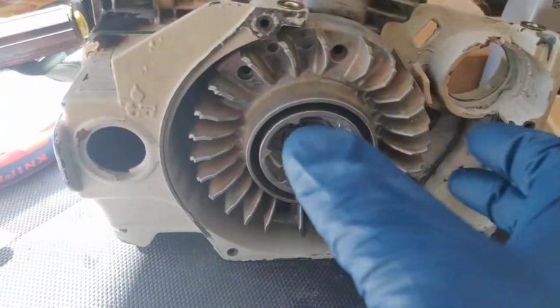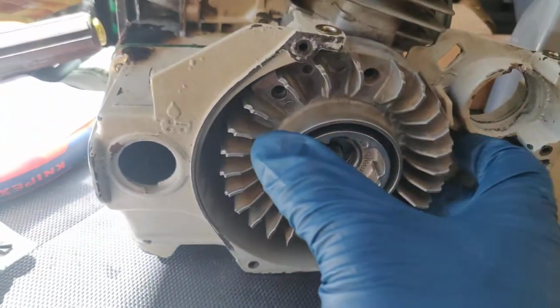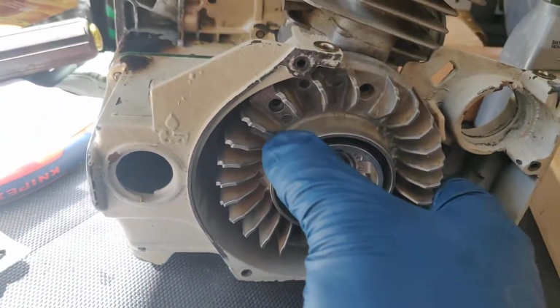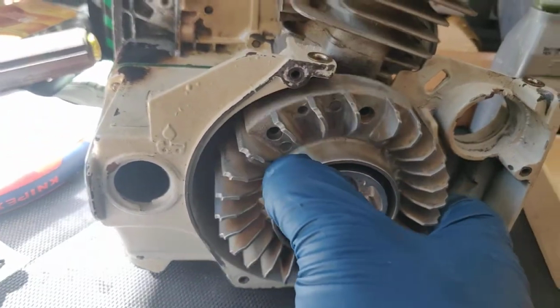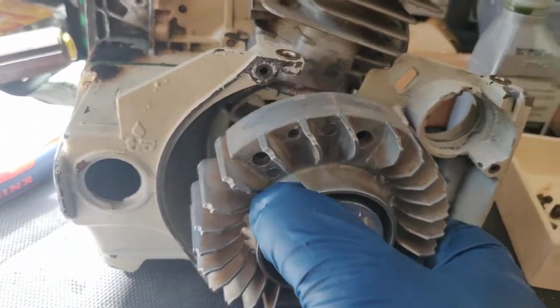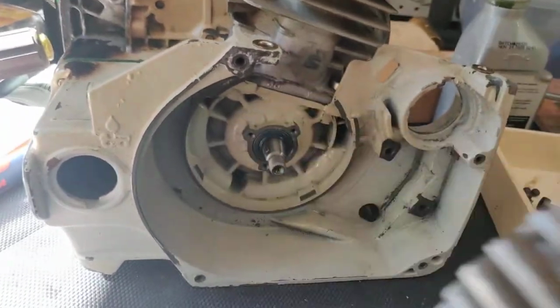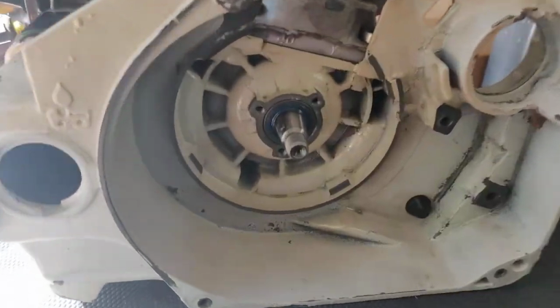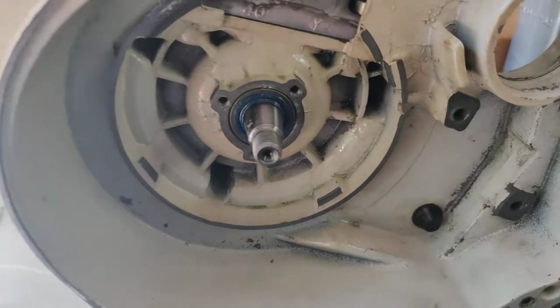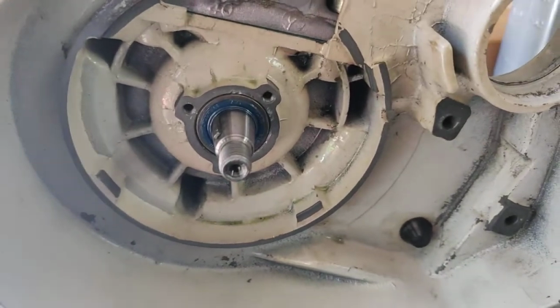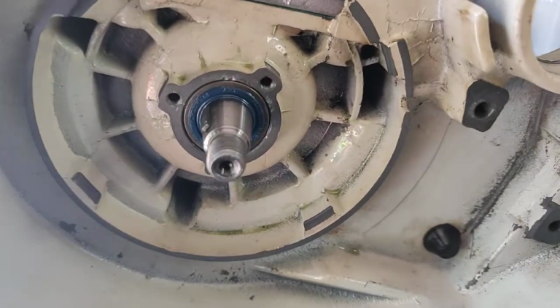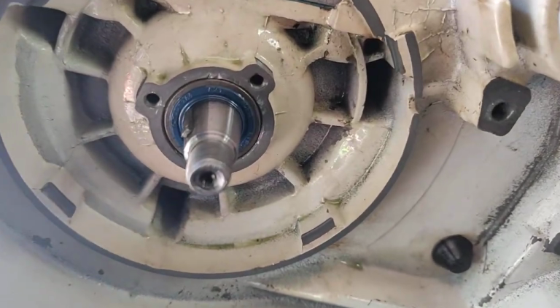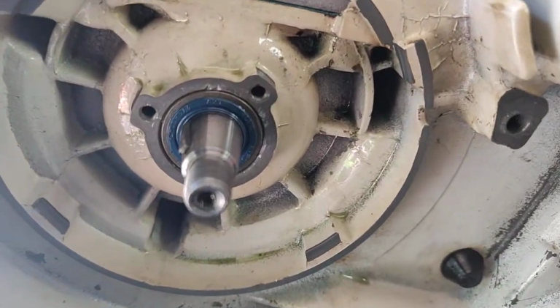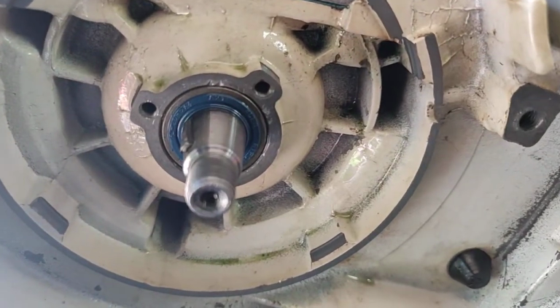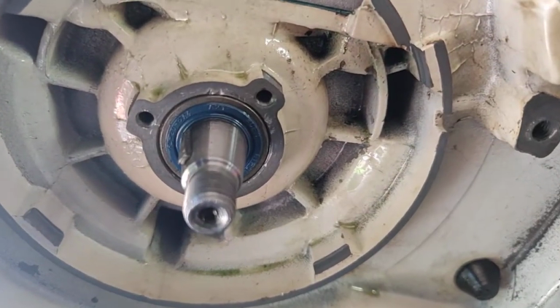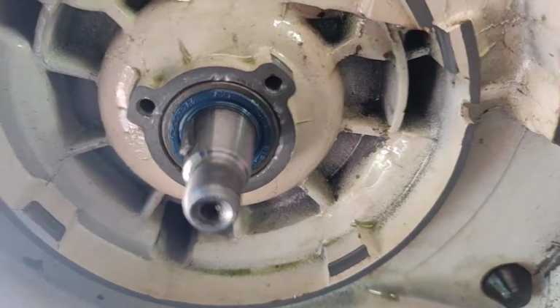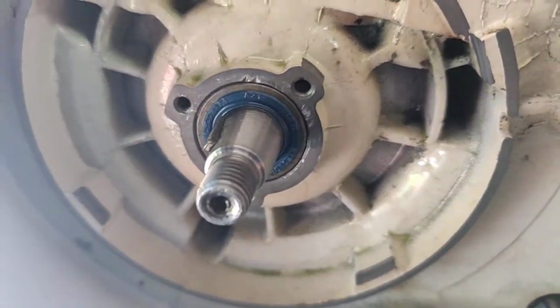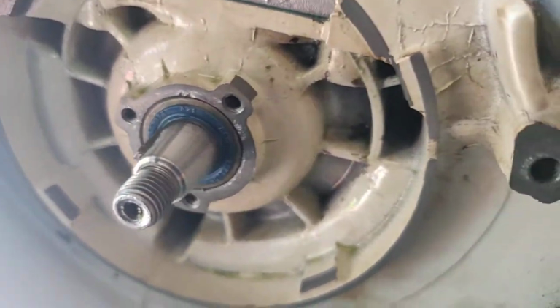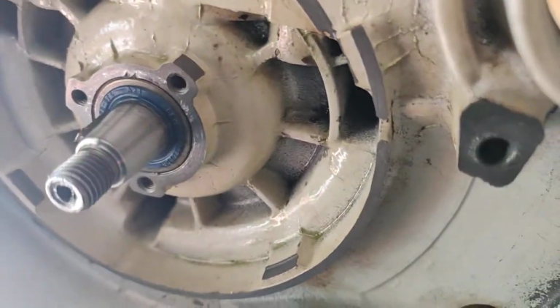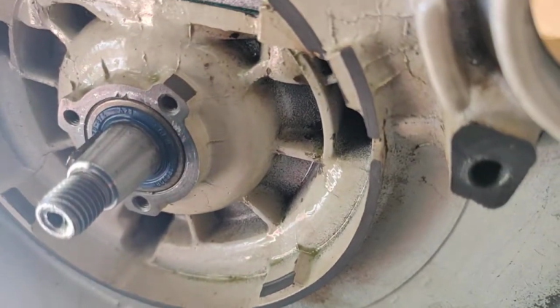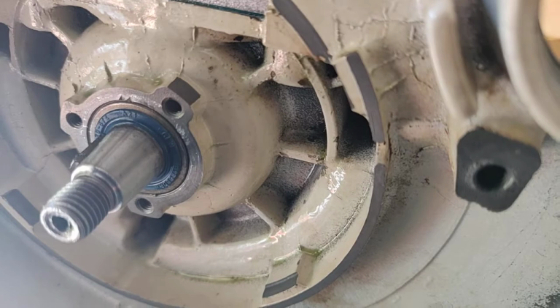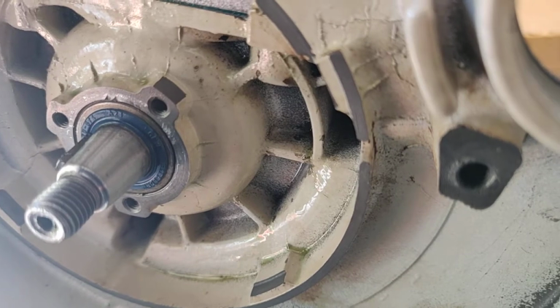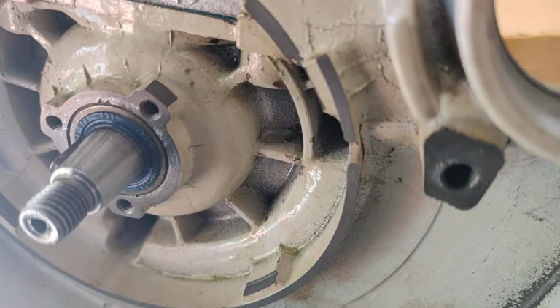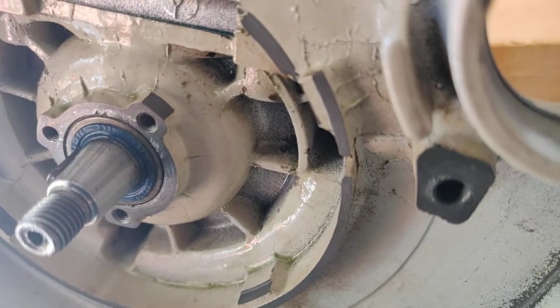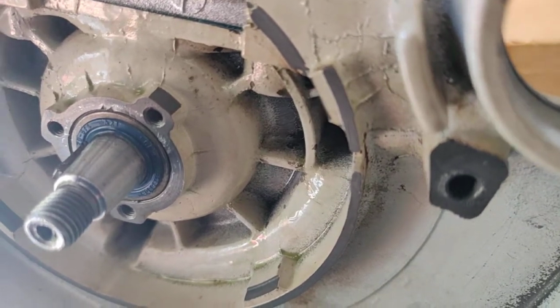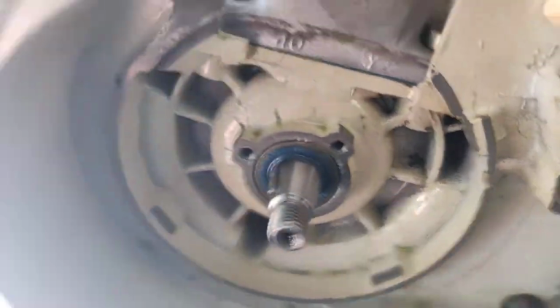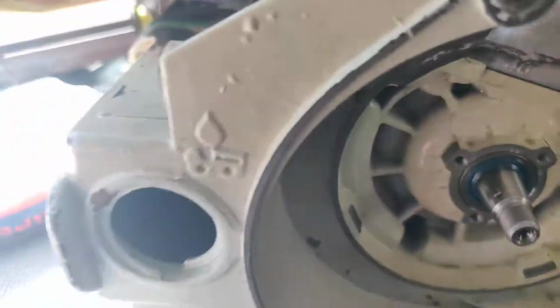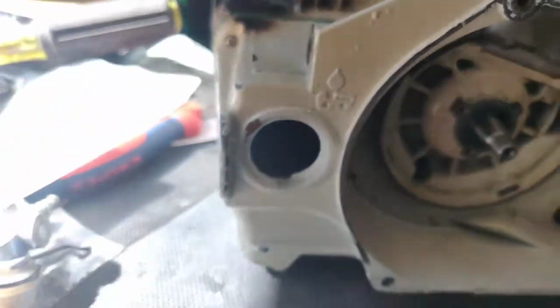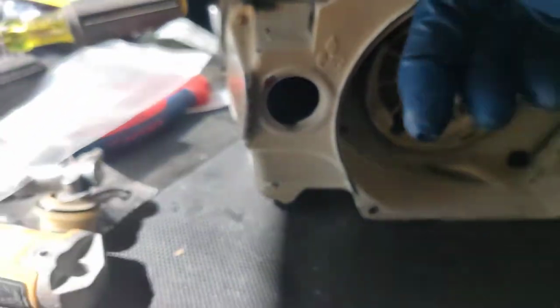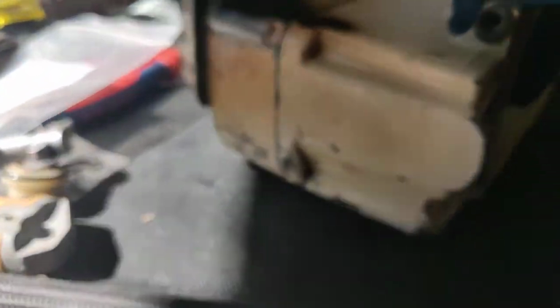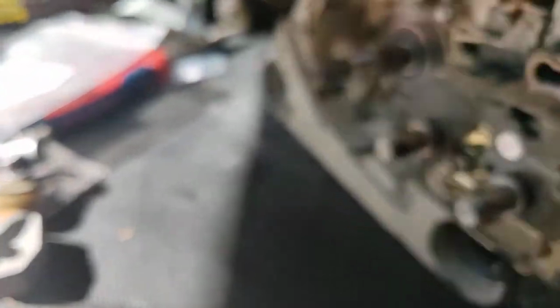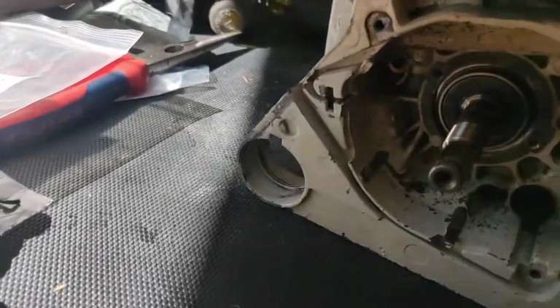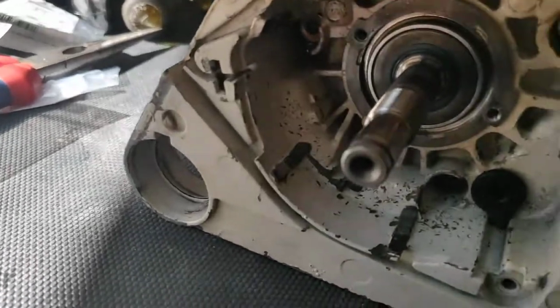I just put this on there temporarily. So there's the seal on that side, and then we'll take a look at the seal on this side.